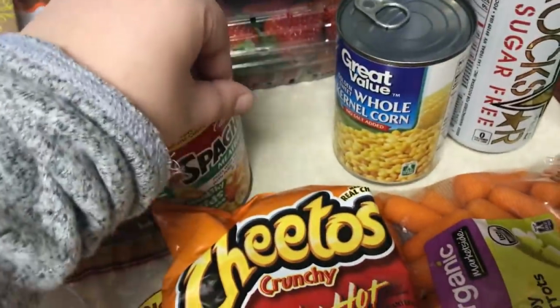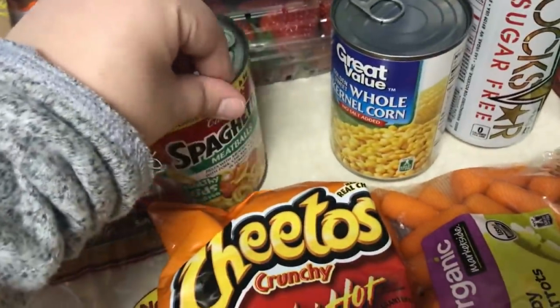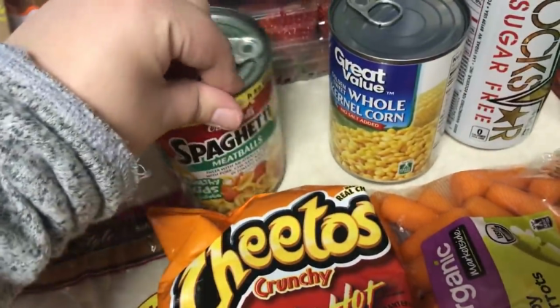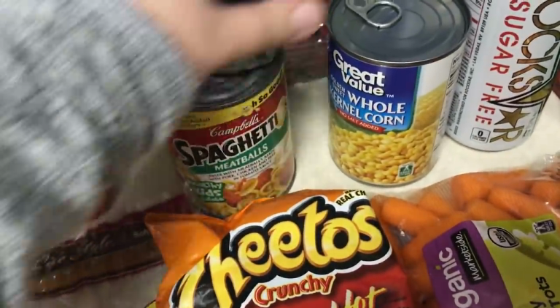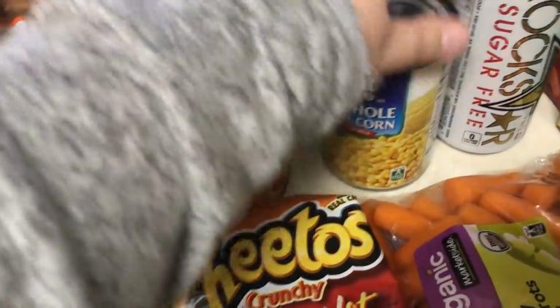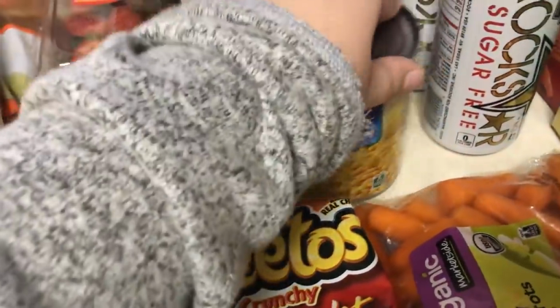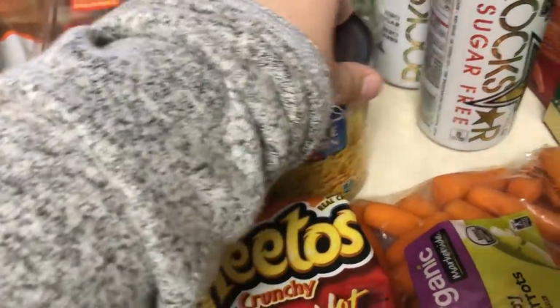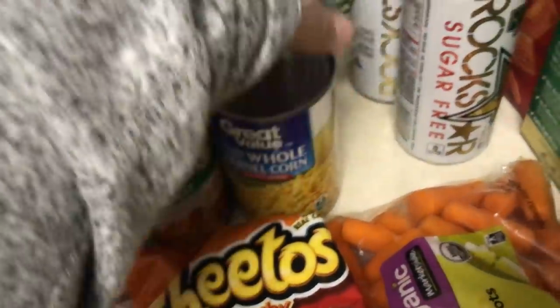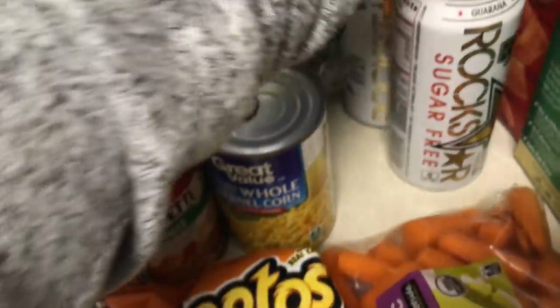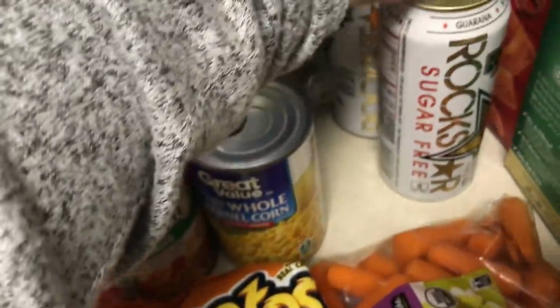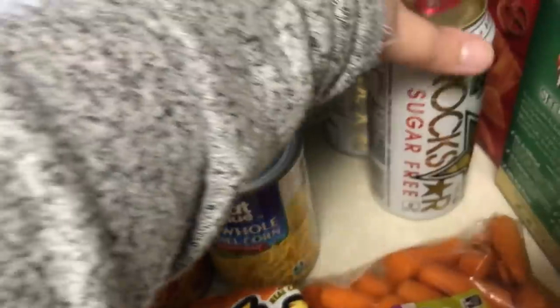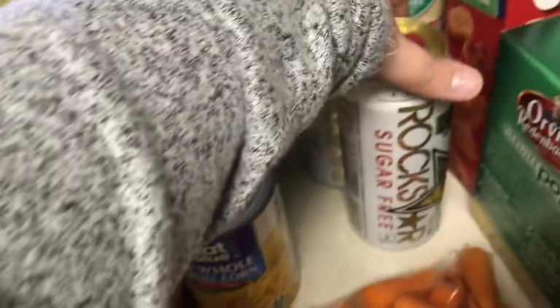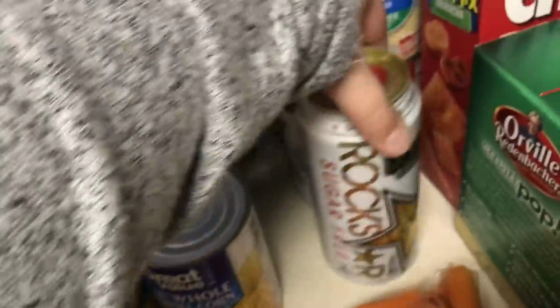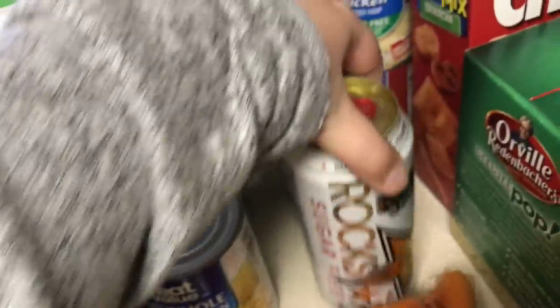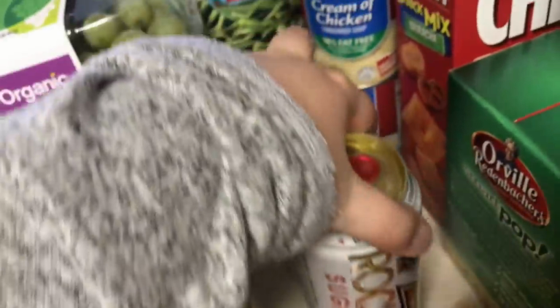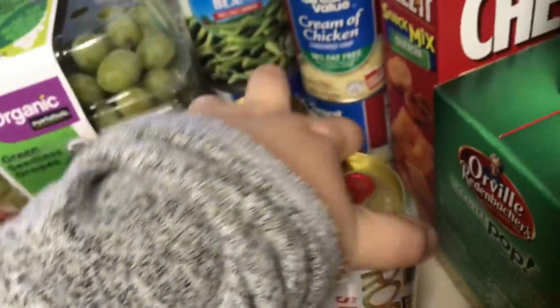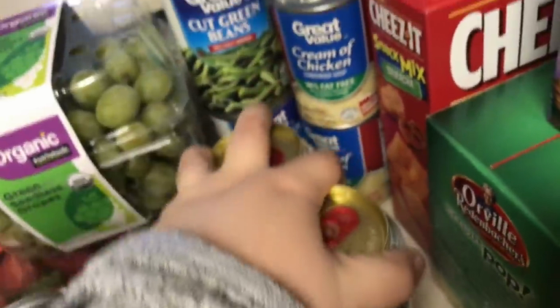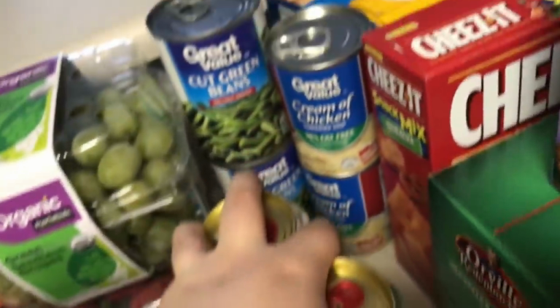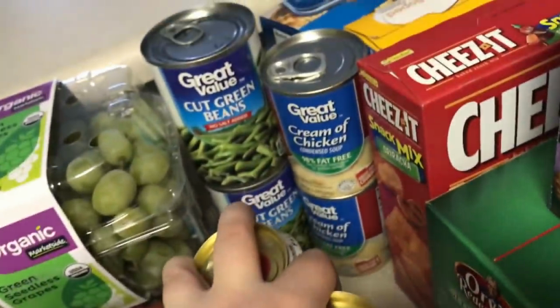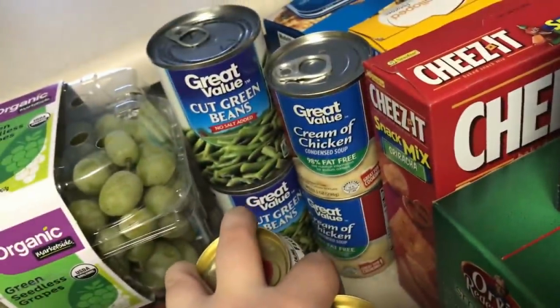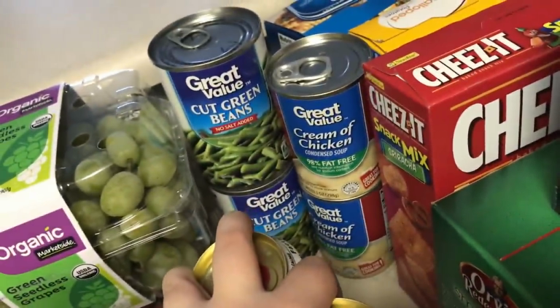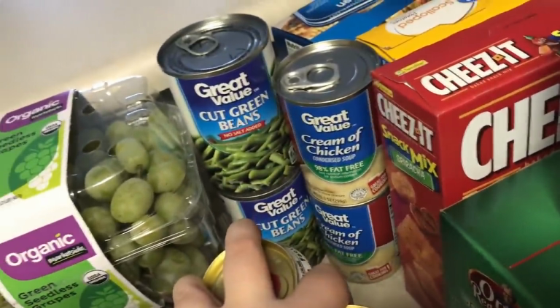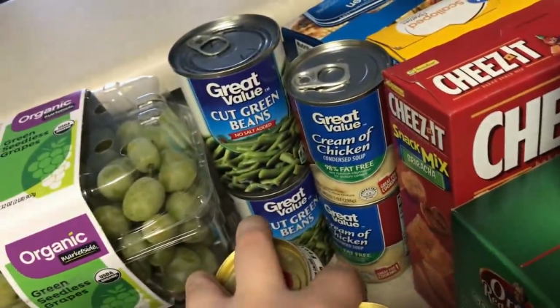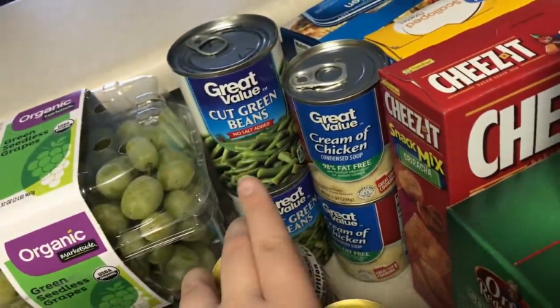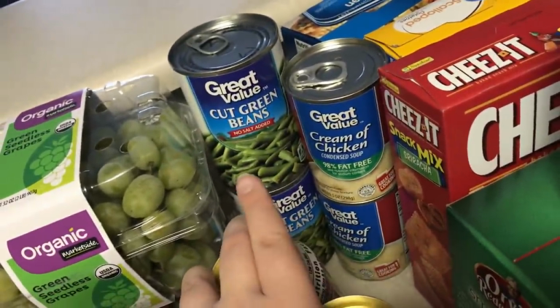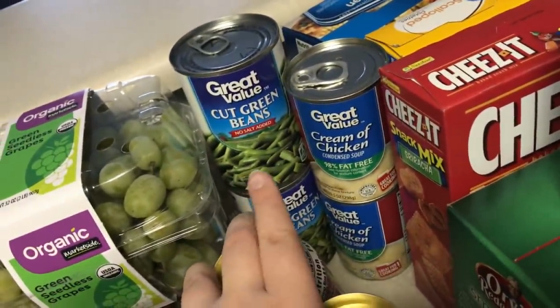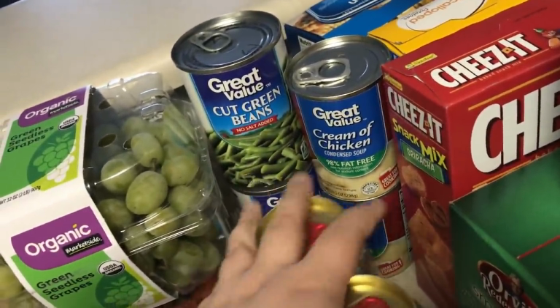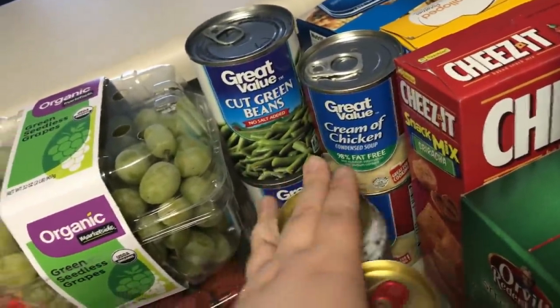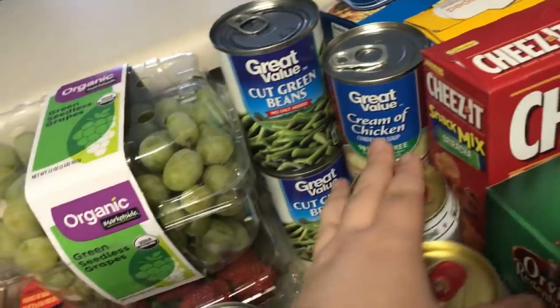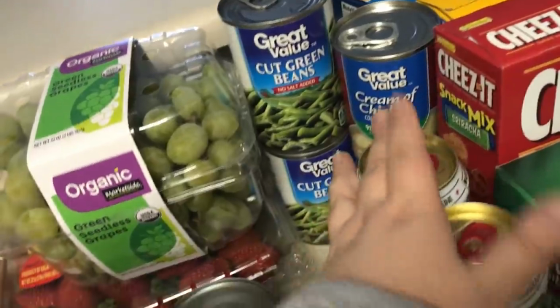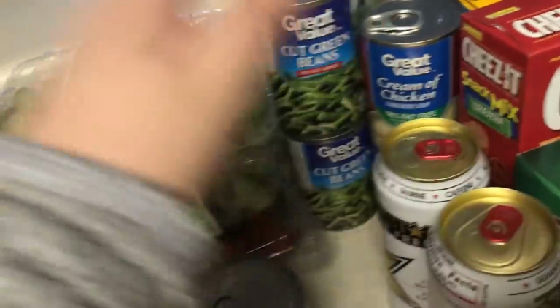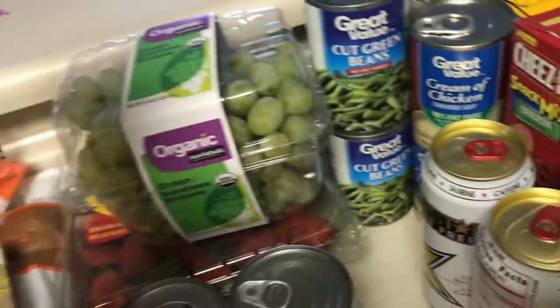Some SpaghettiOs, a can of corn, two Rockstars to have in the fridge, two cans of cream of chicken, and two cans of green beans.